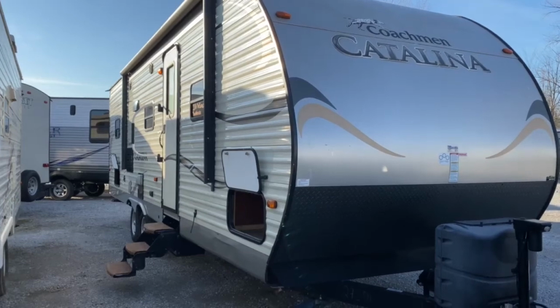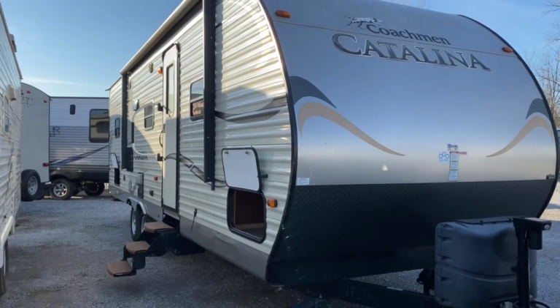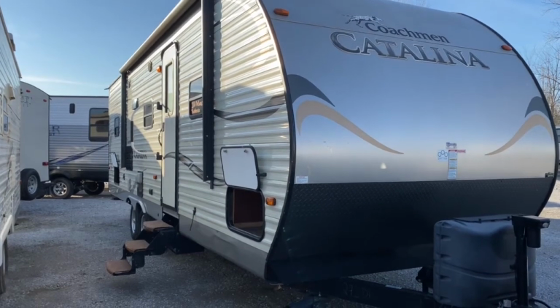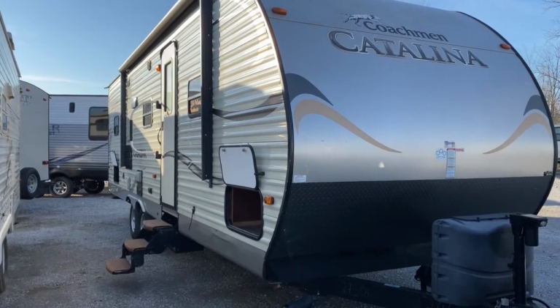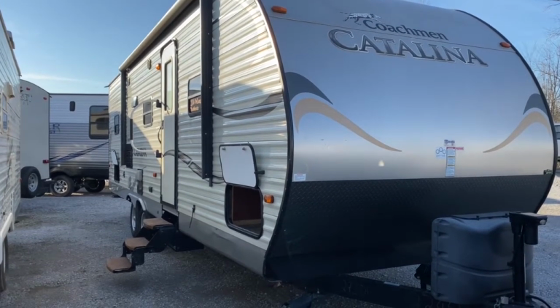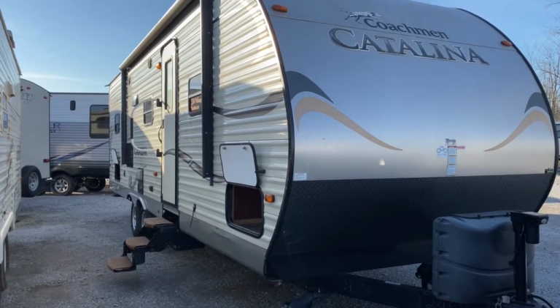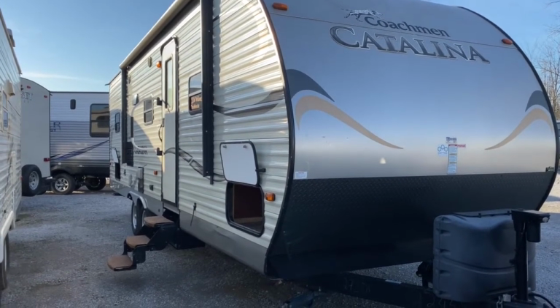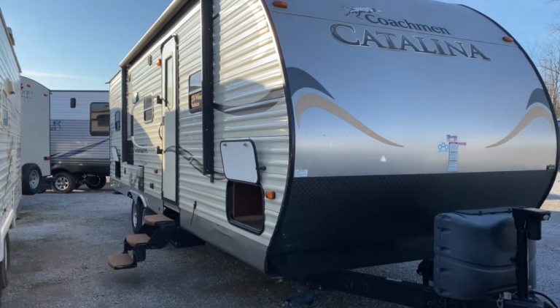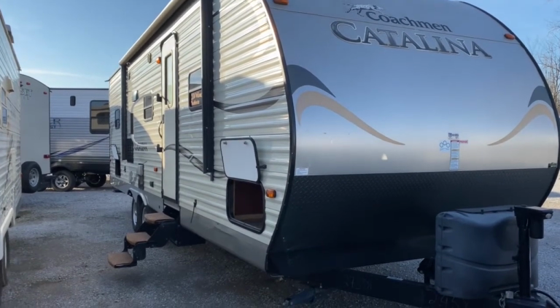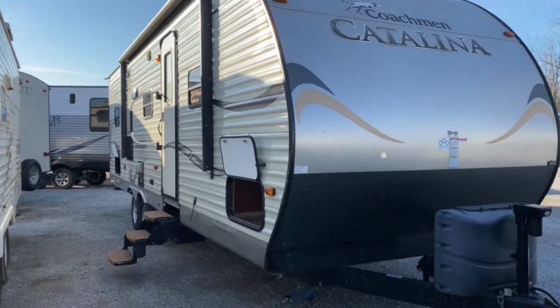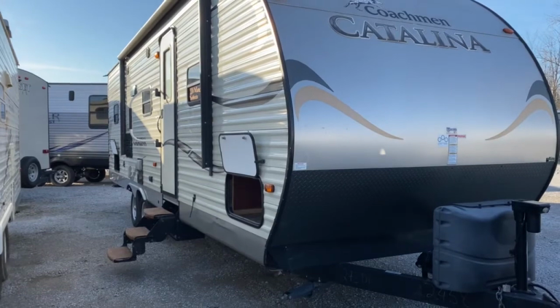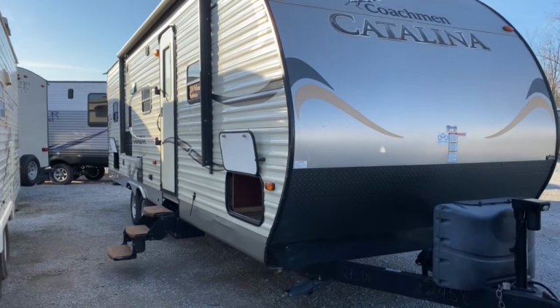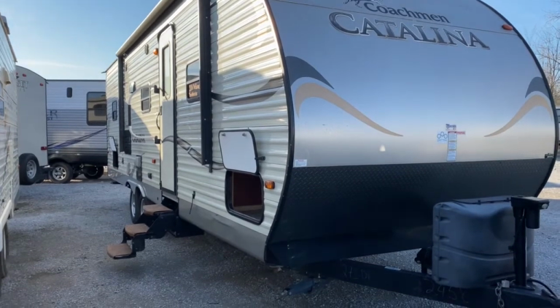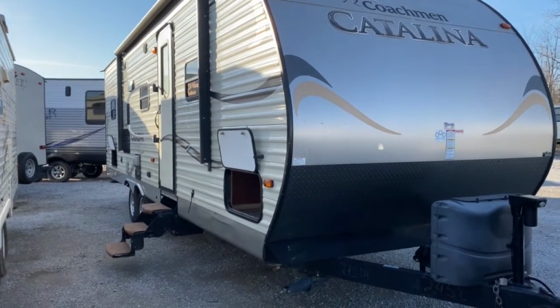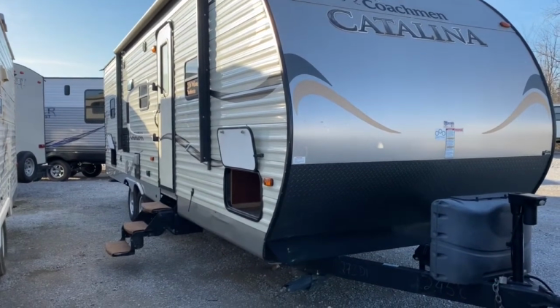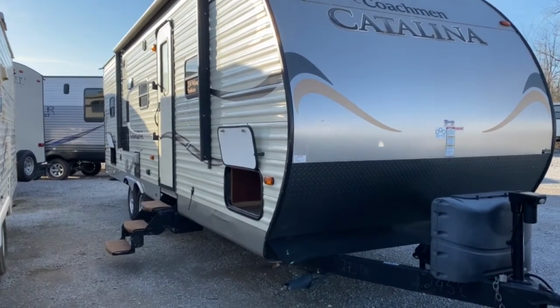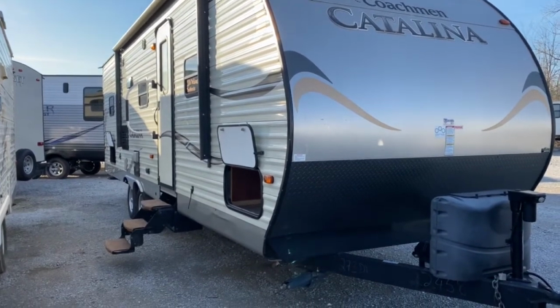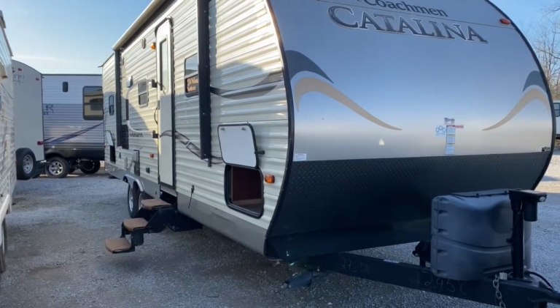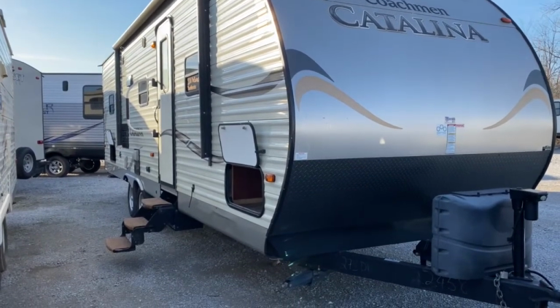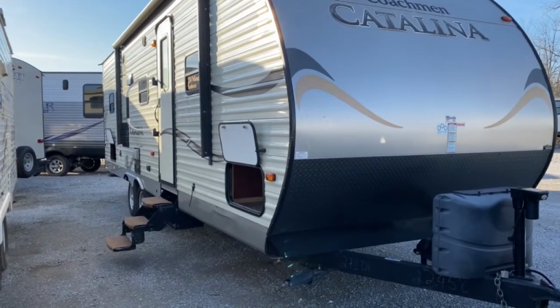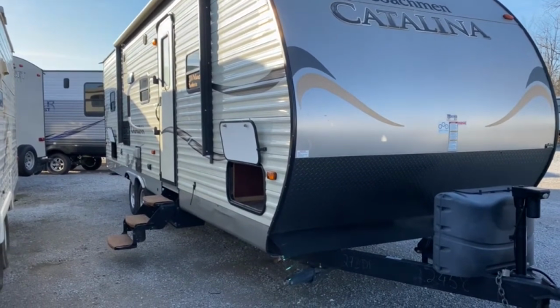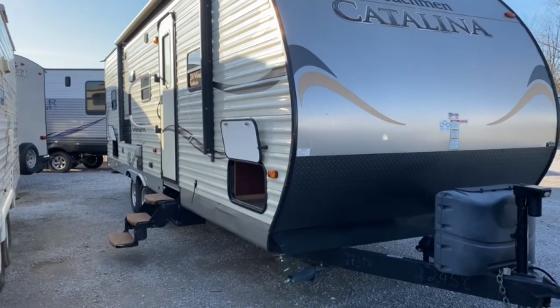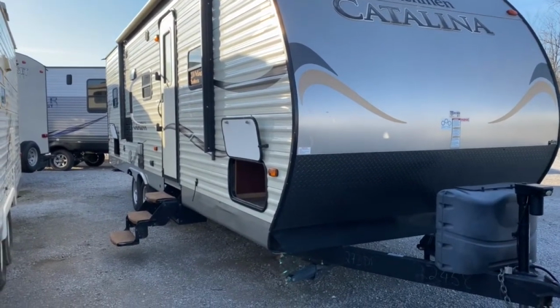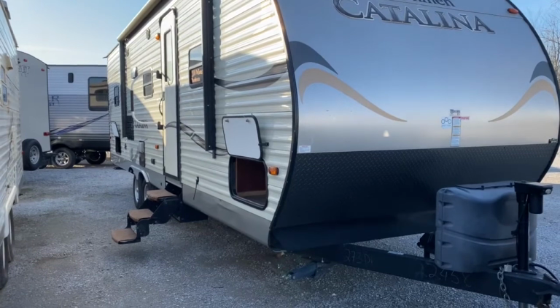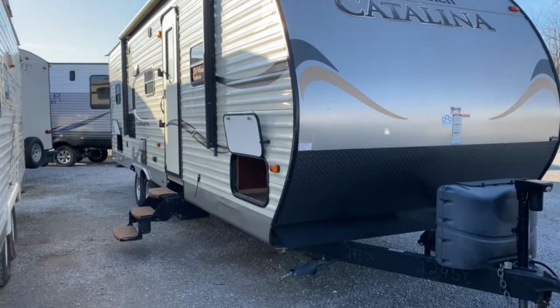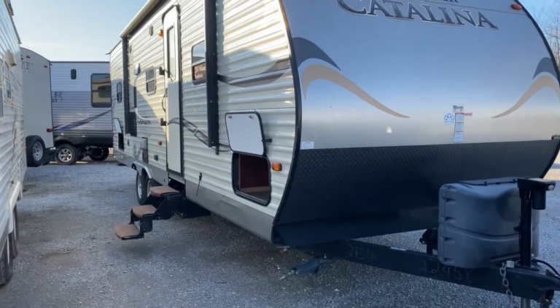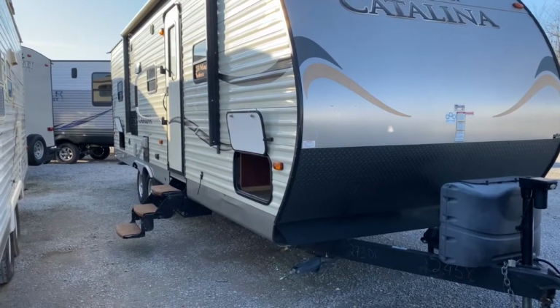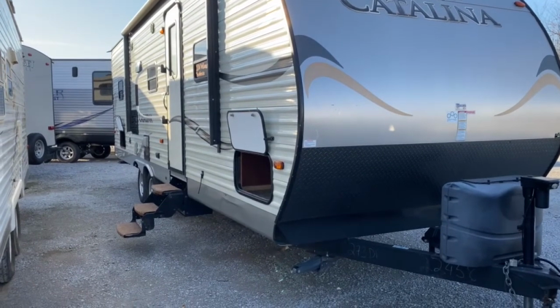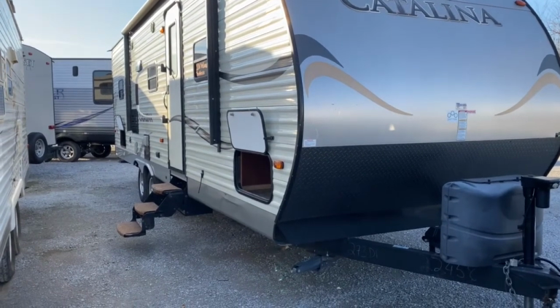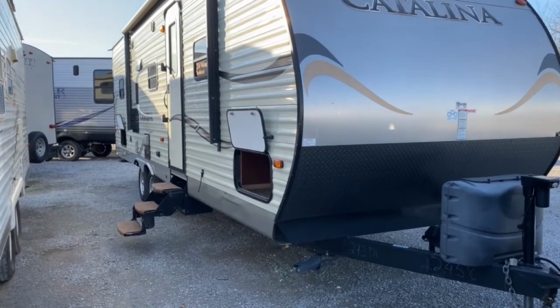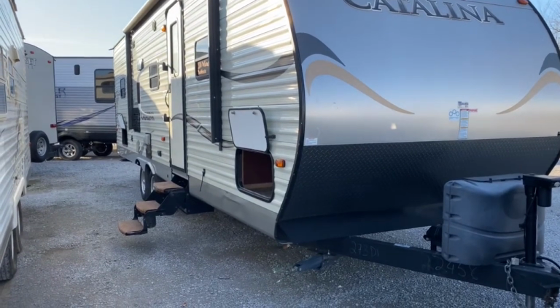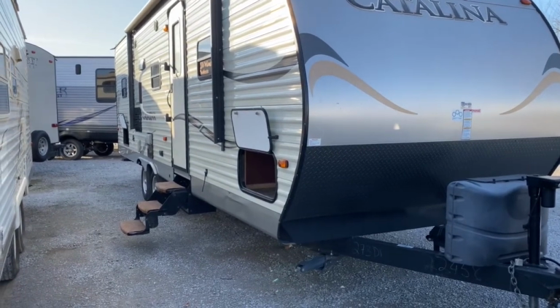Hey, it's Vicki with Tri-State RV in Anna, Illinois, and today I want to give you a look at this trade-in we got yesterday. It's a 2016 Coachman Catalina 273 DBS.